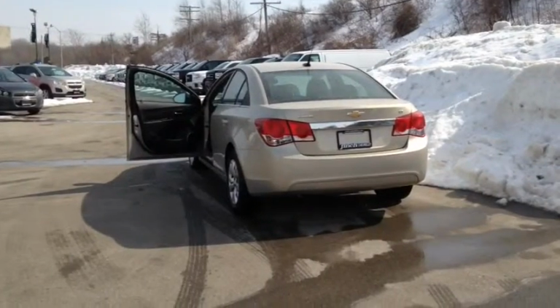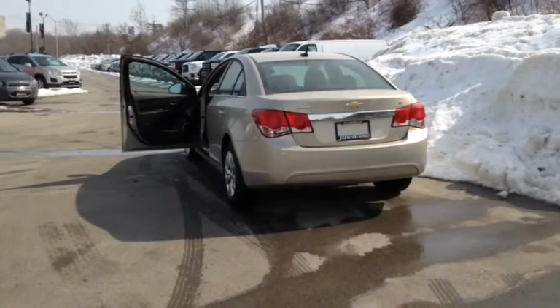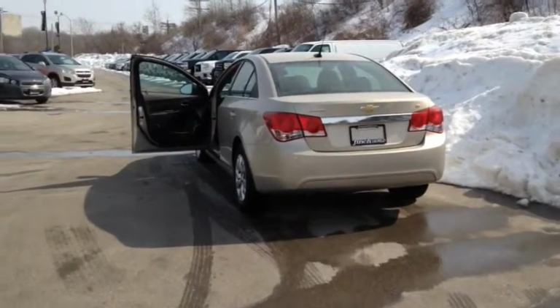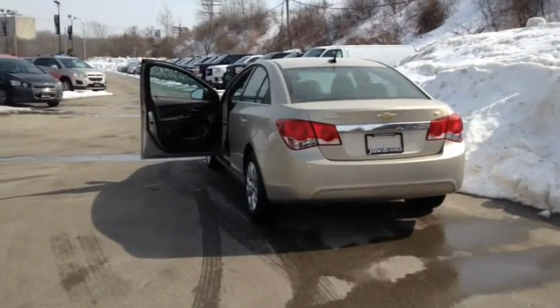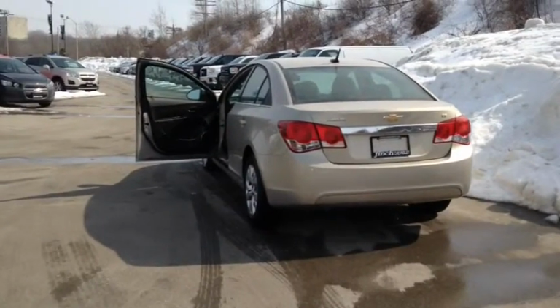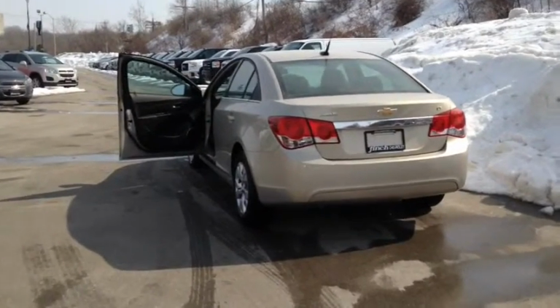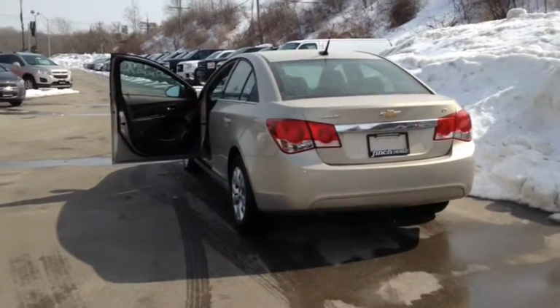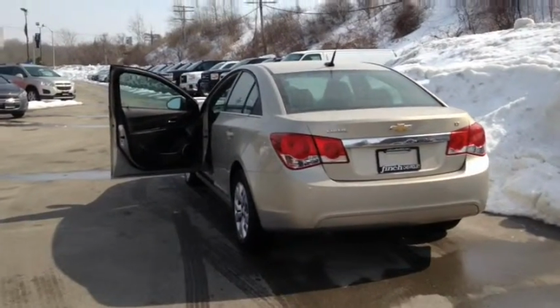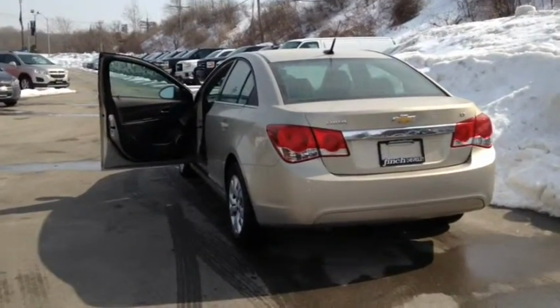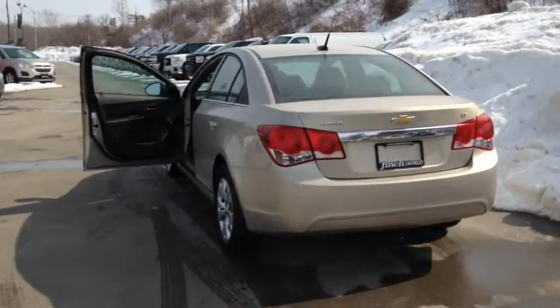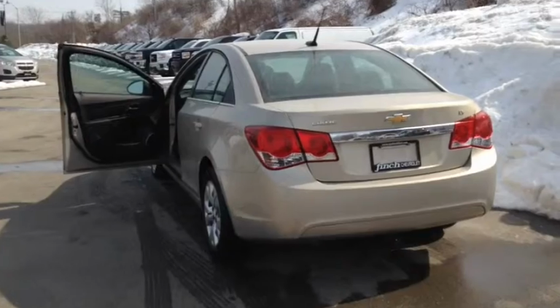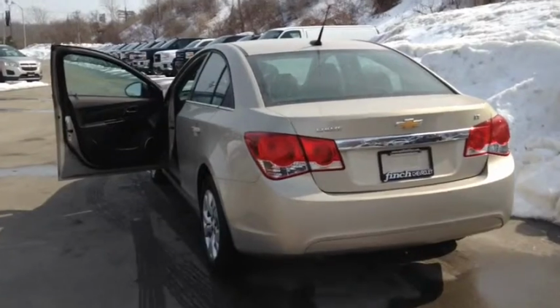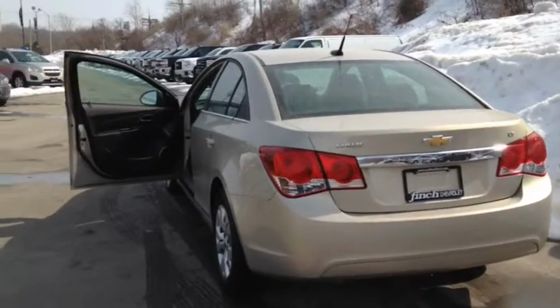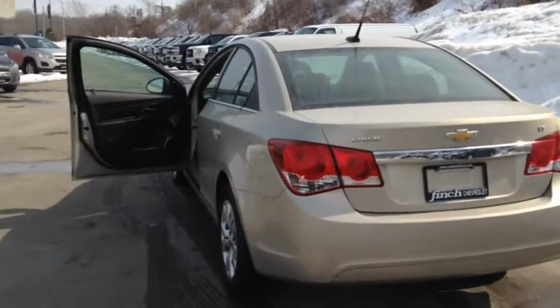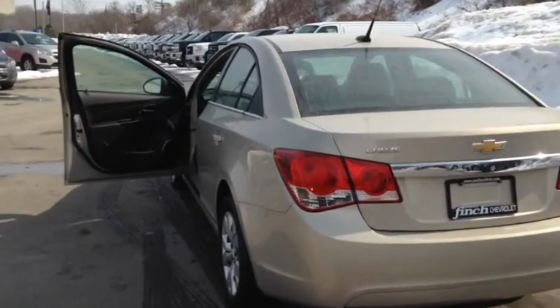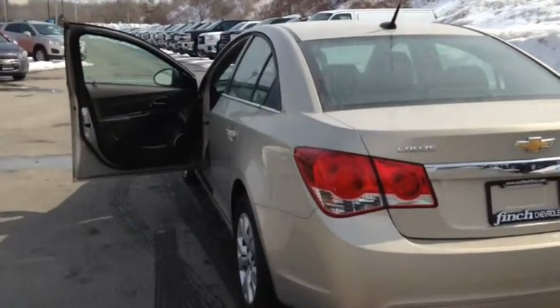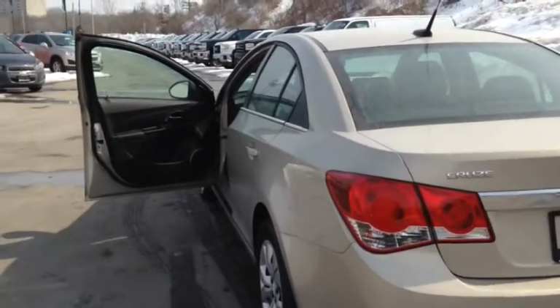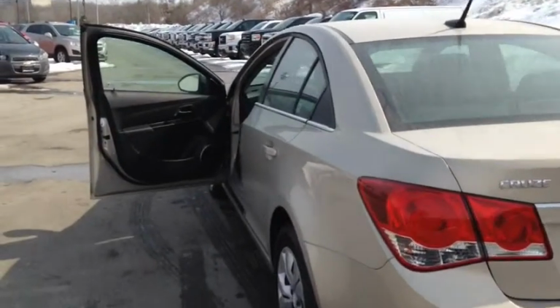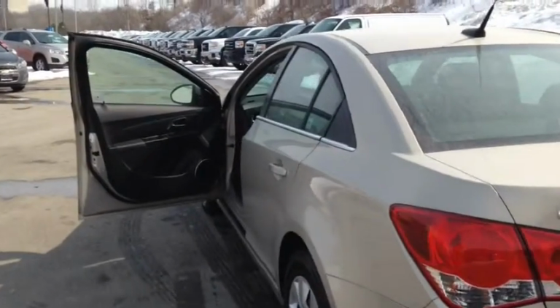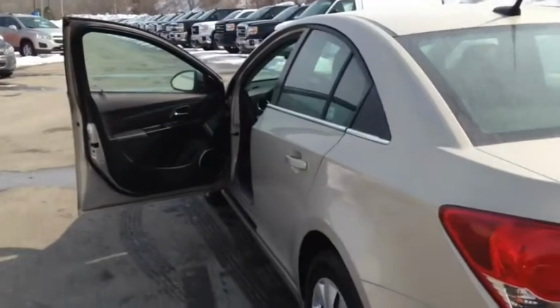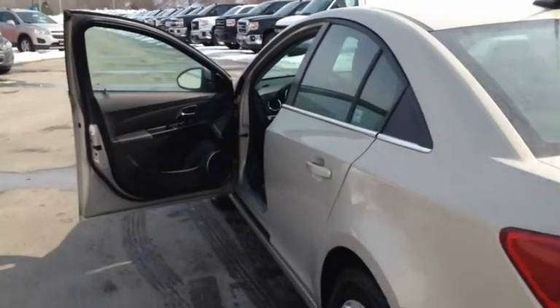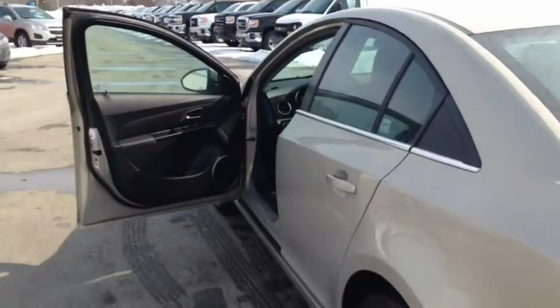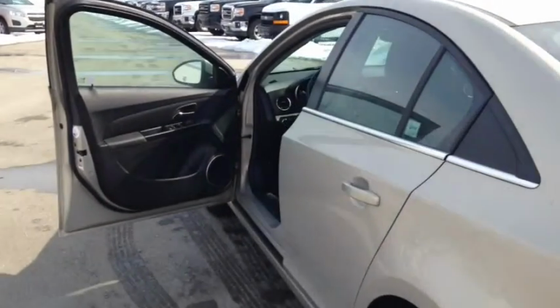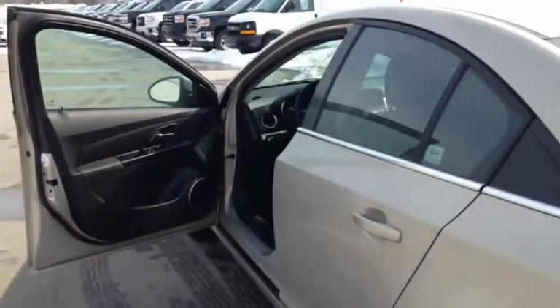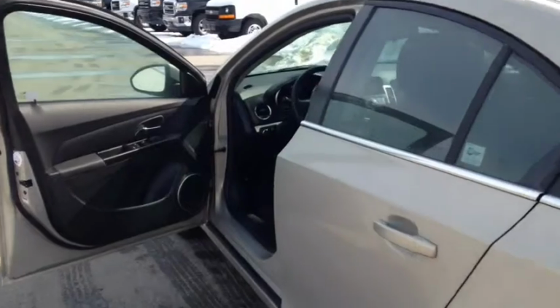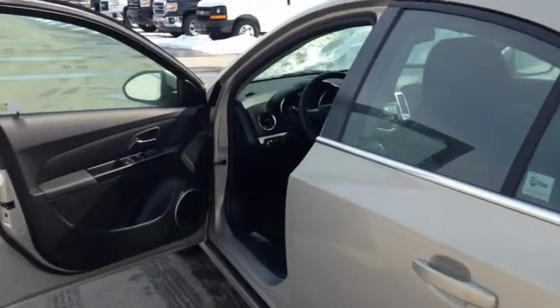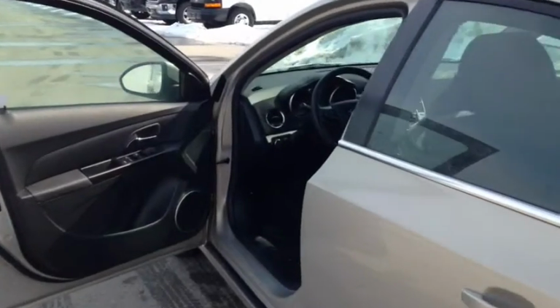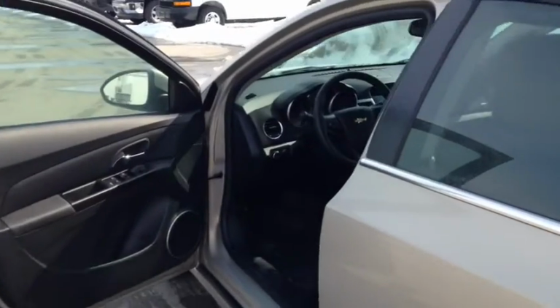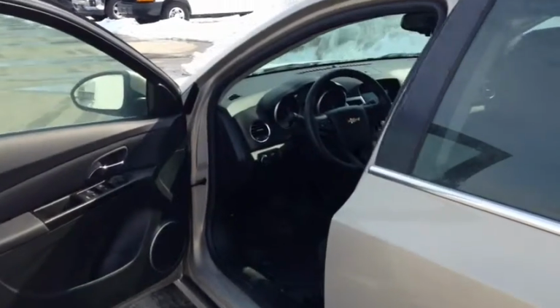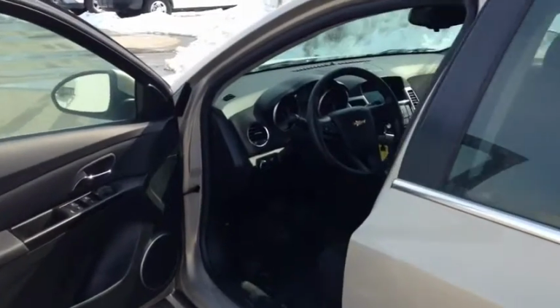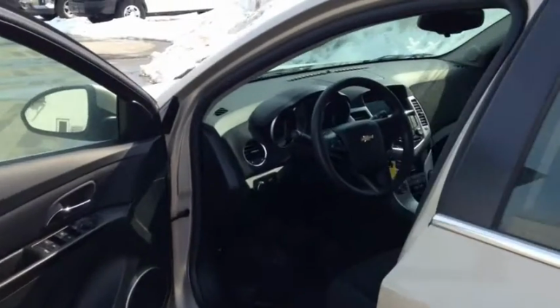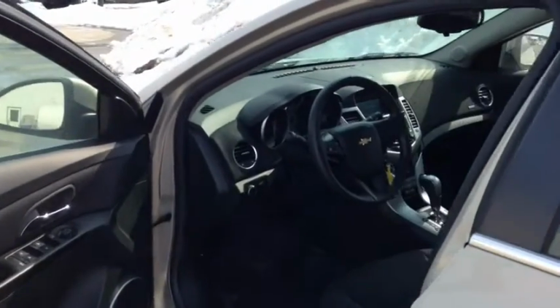This vehicle comes equipped with 16 inch steel wheels with chrome clad wheel covers. It also includes a tilt and telescopic steering wheel, as well as power and heated exterior mirrors.